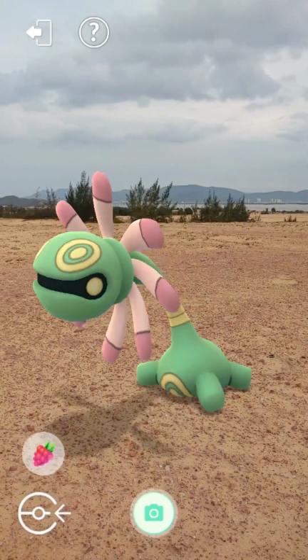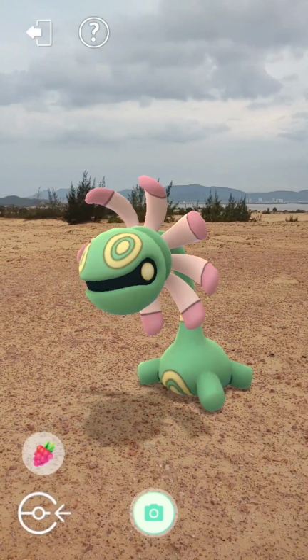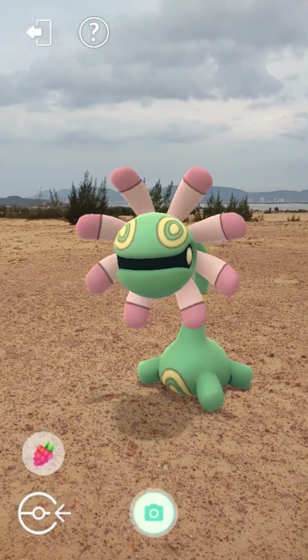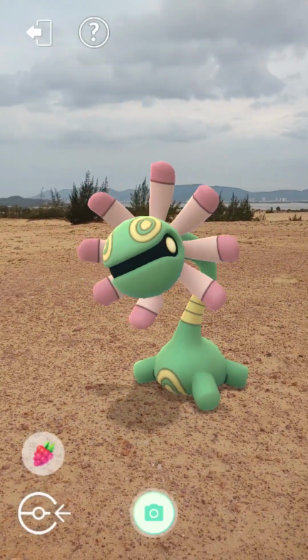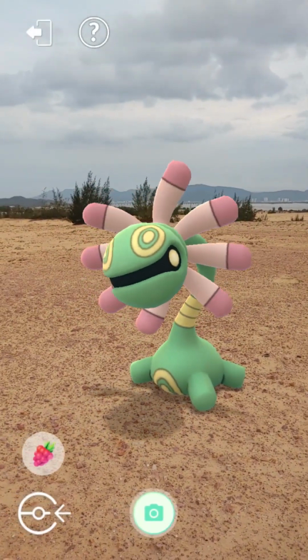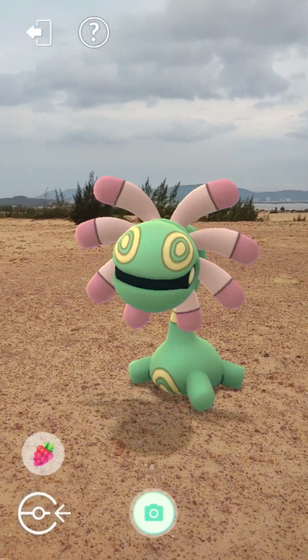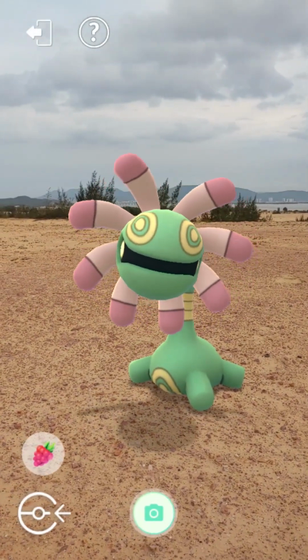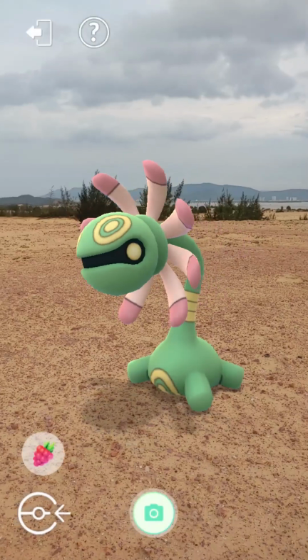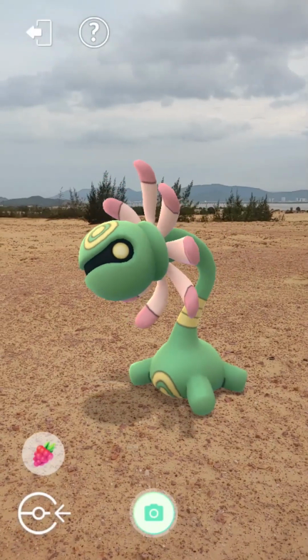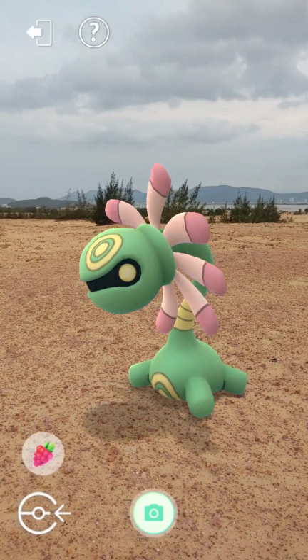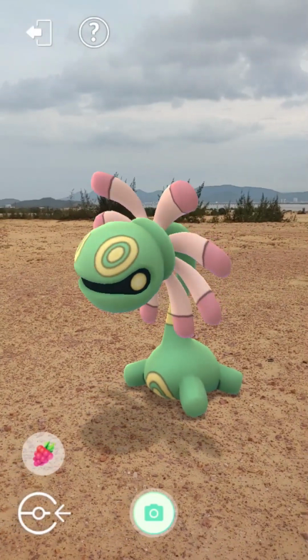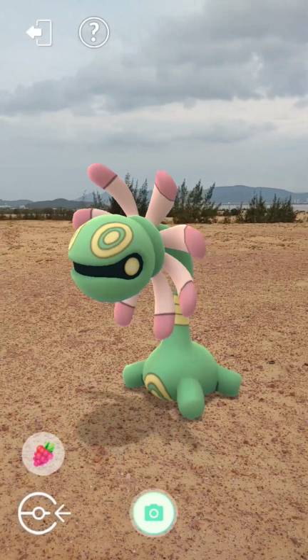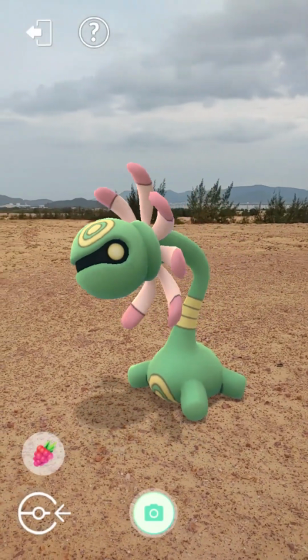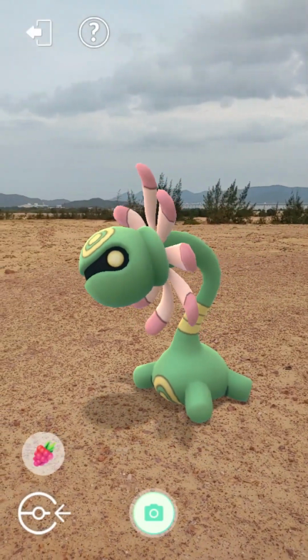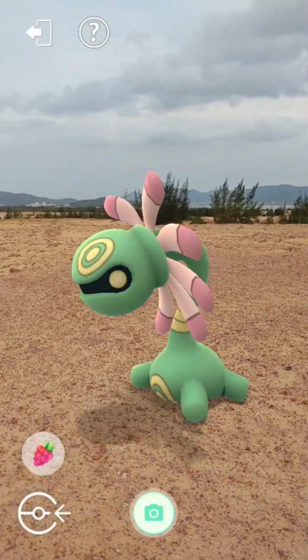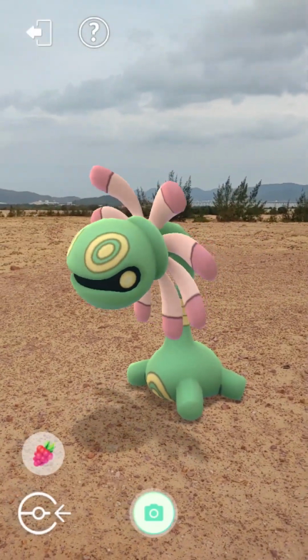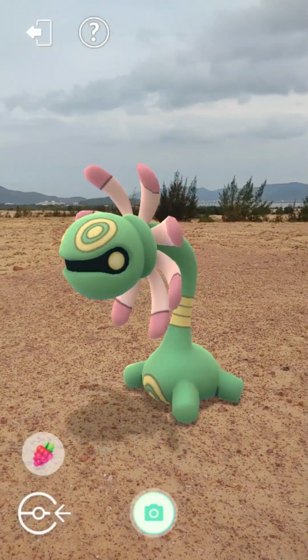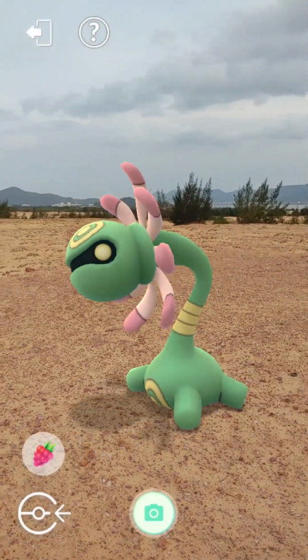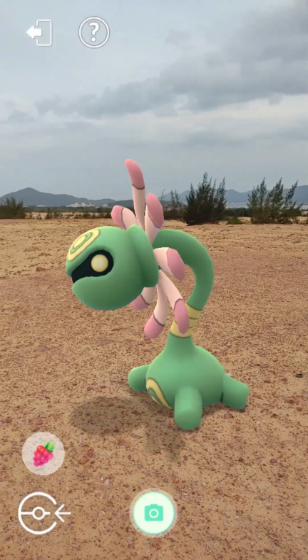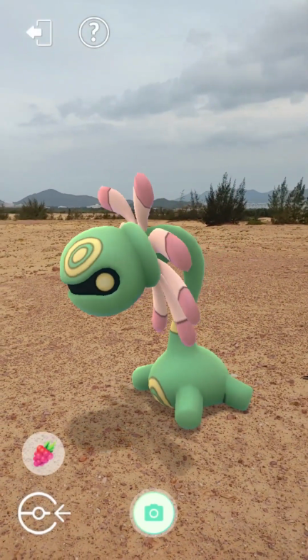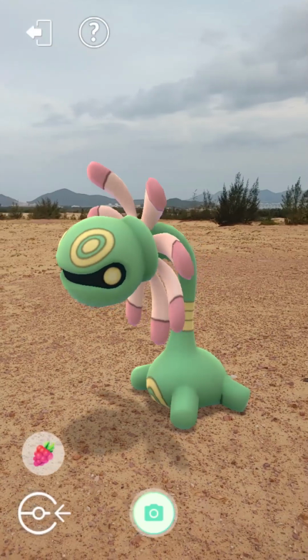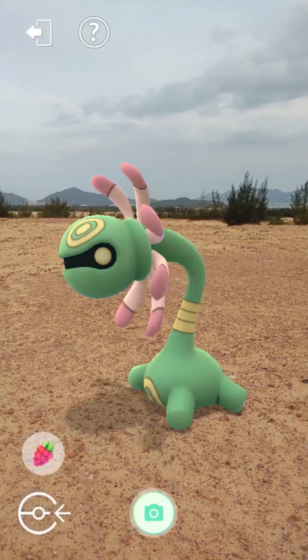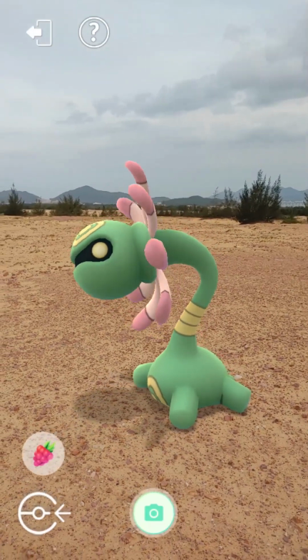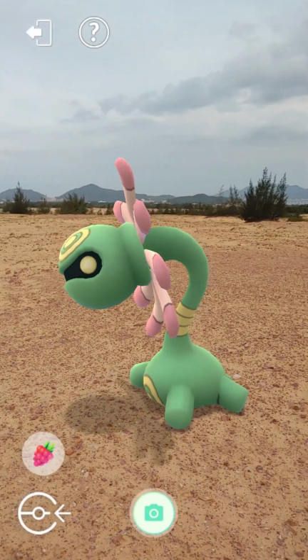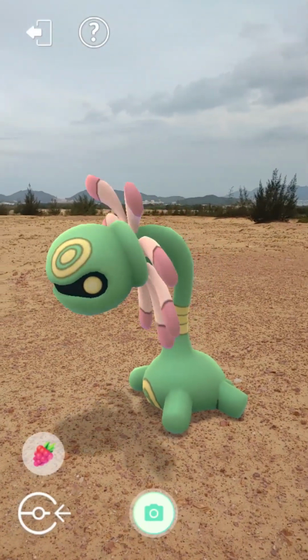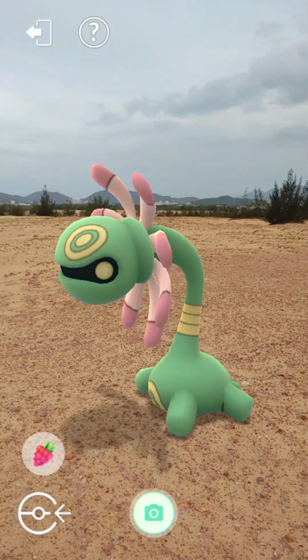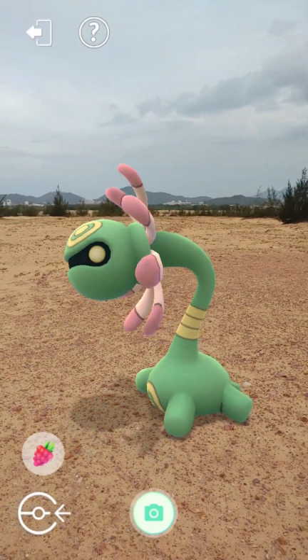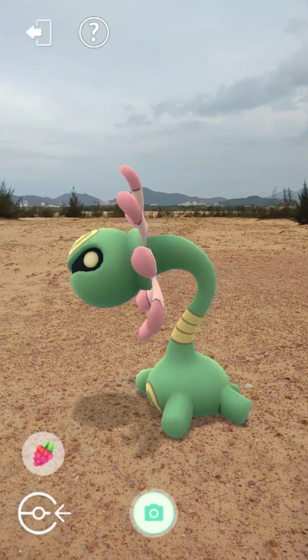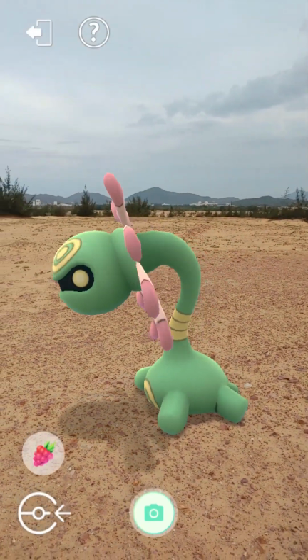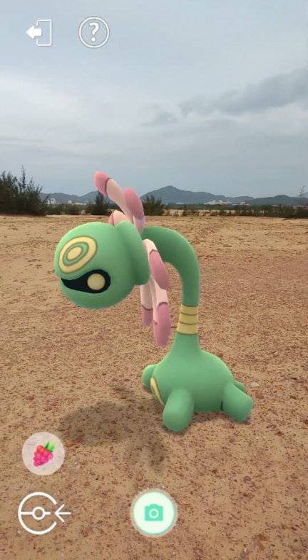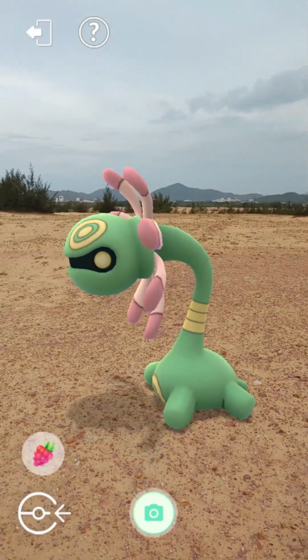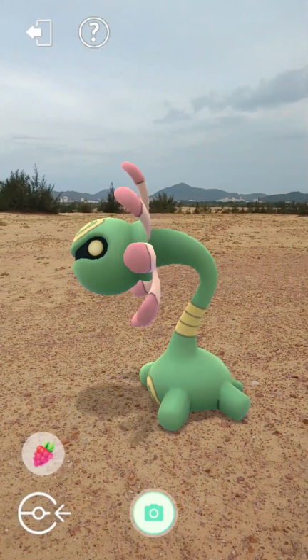Instead, Cradily can extend its neck and tentacles by three times its usual length. It then uses its tentacles to capture prey and melts them with strong digestive acidic fluid secreted by the tentacles.